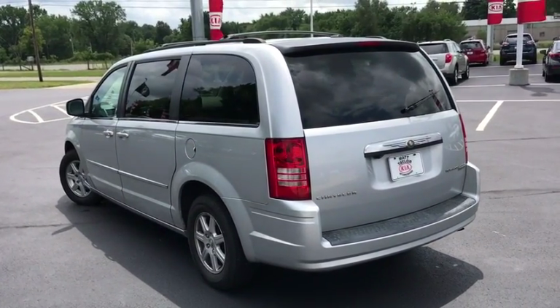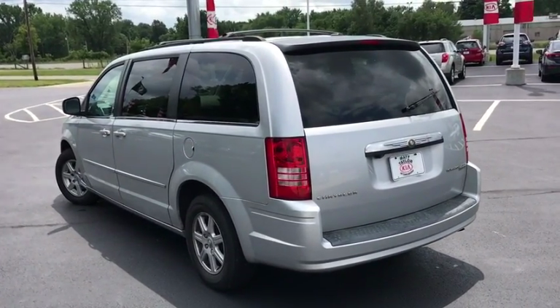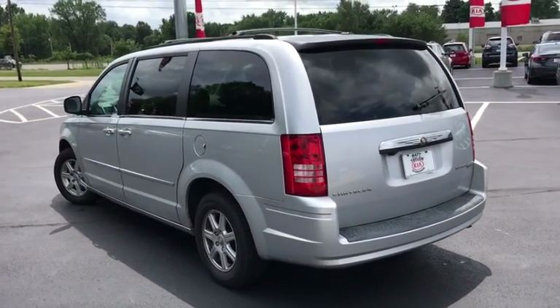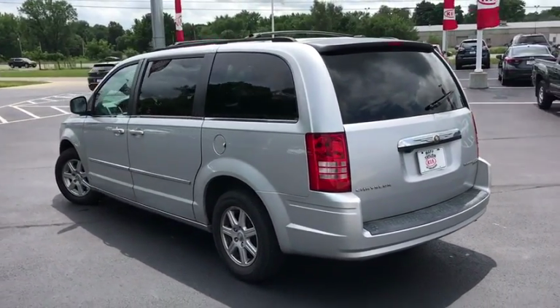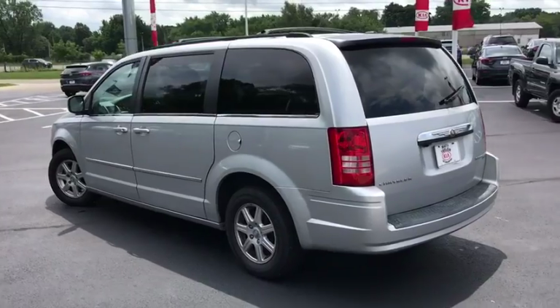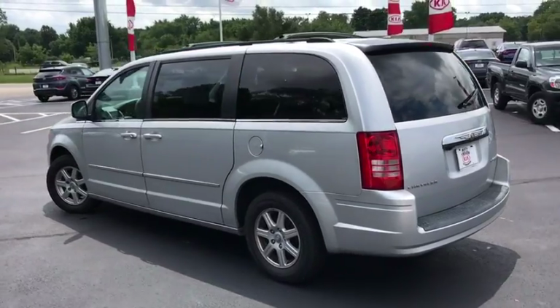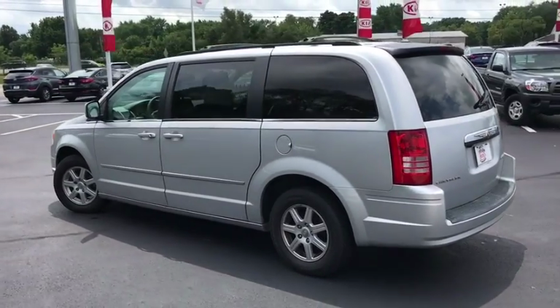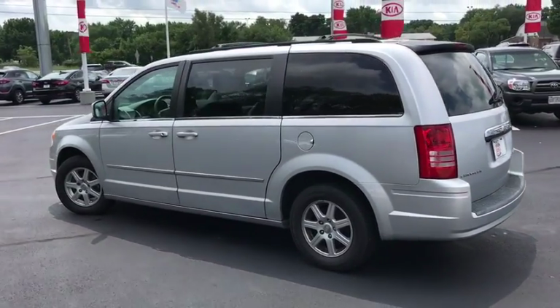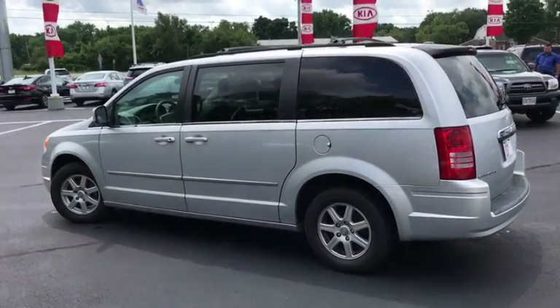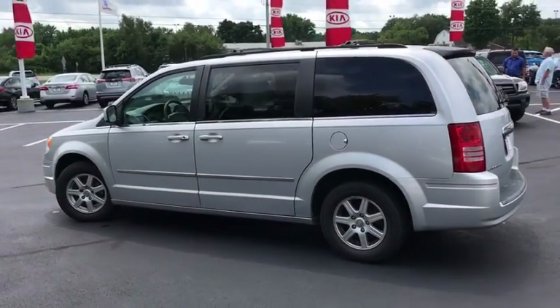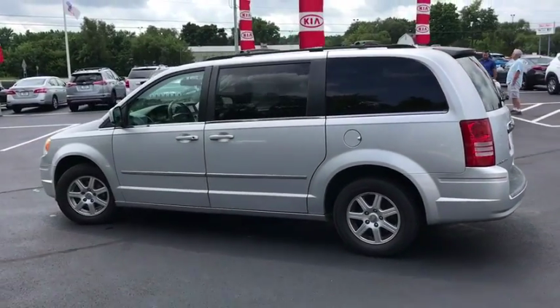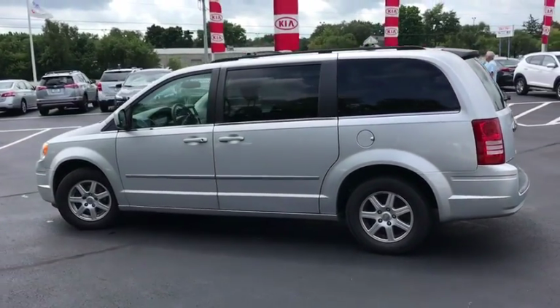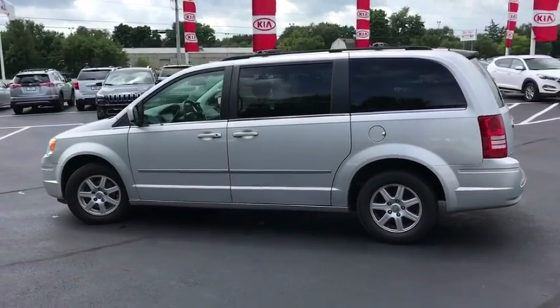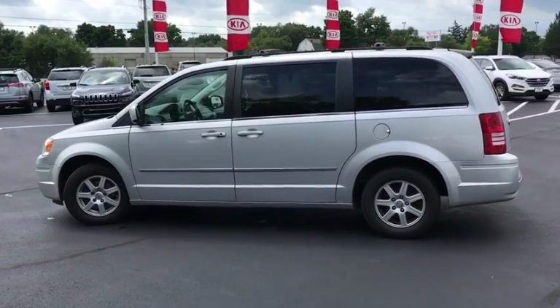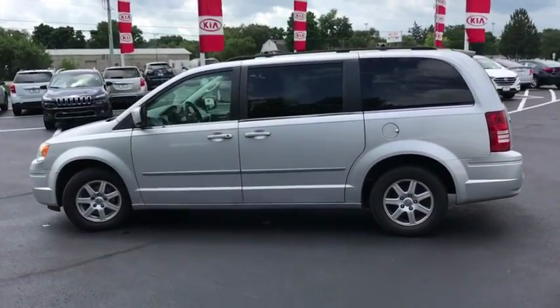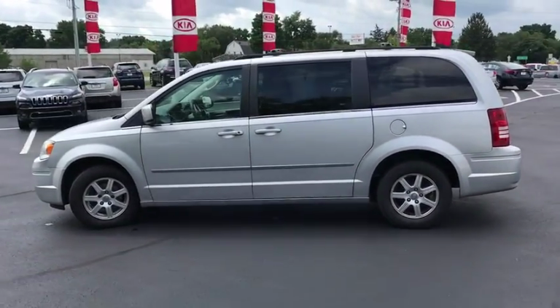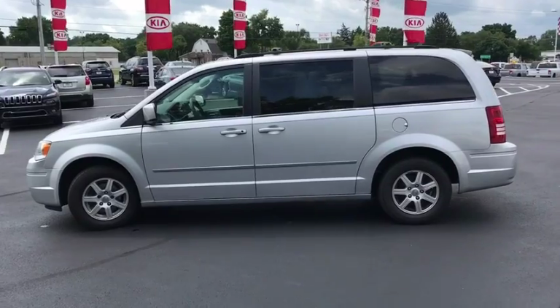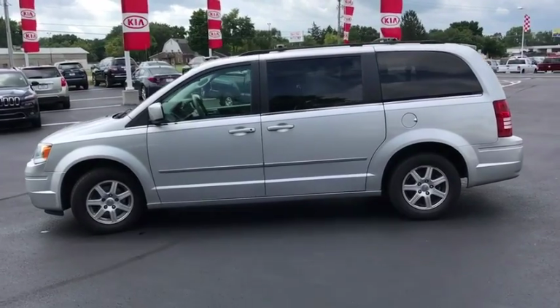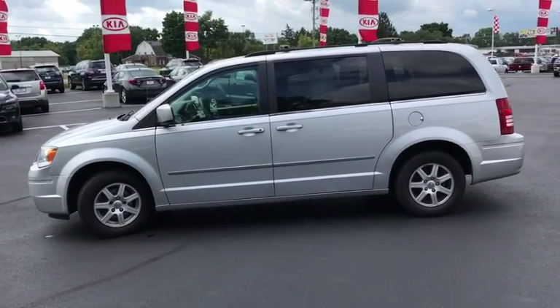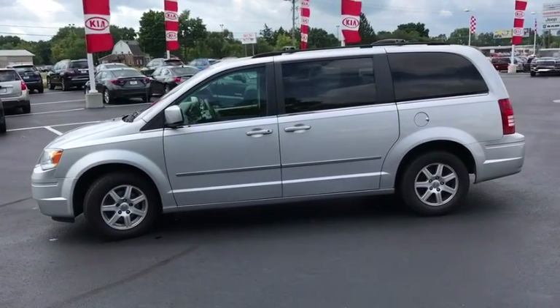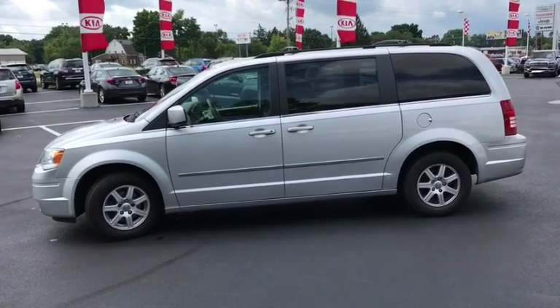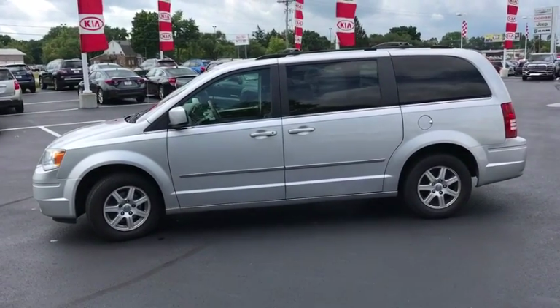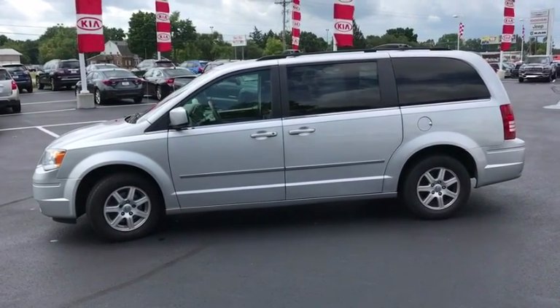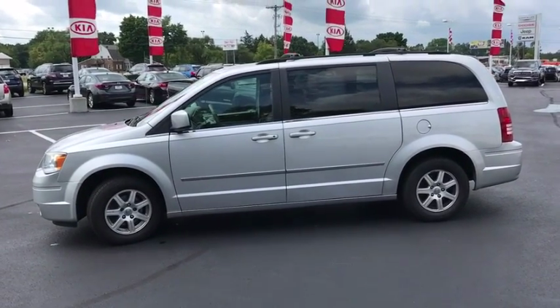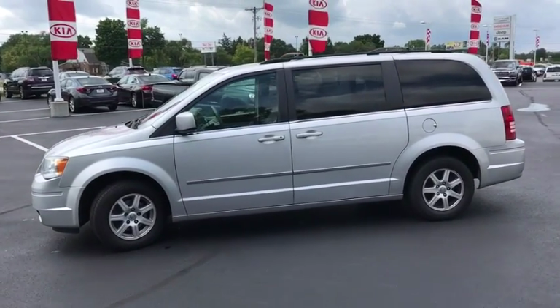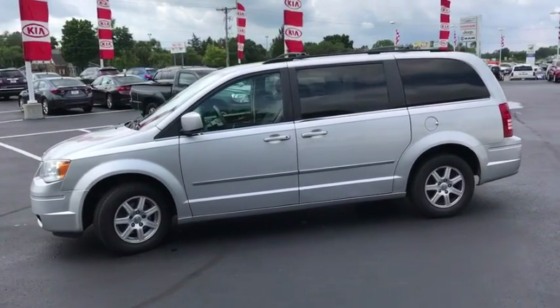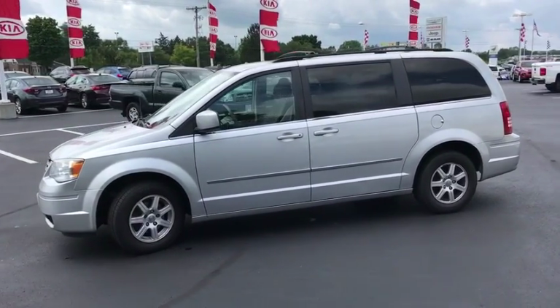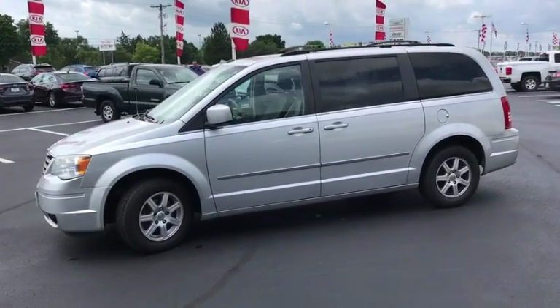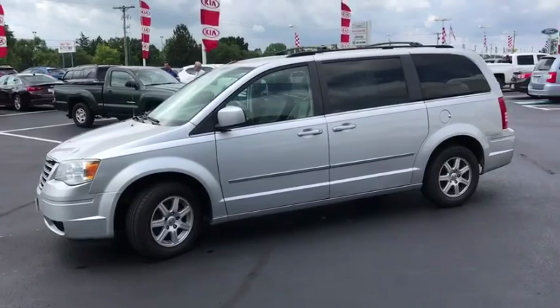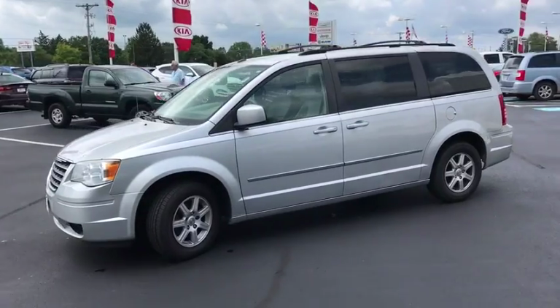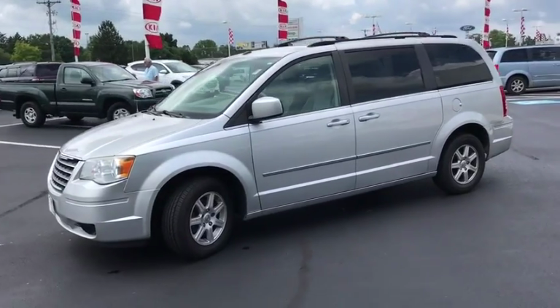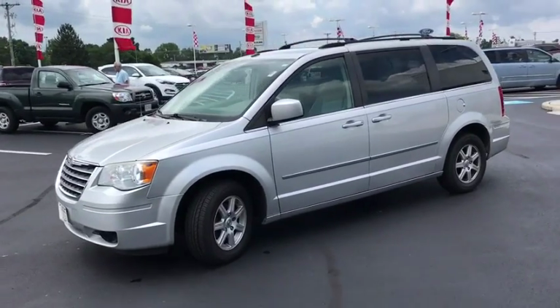Power liftgate, traction control, remote engine start, dual airbags, alloy wheels, power steering, four-wheel disc brakes, universal garage door opener, compass, power windows, electronic stability control, fog light.